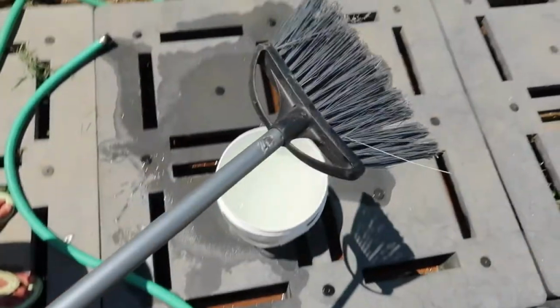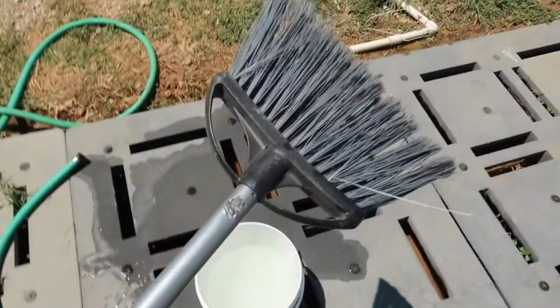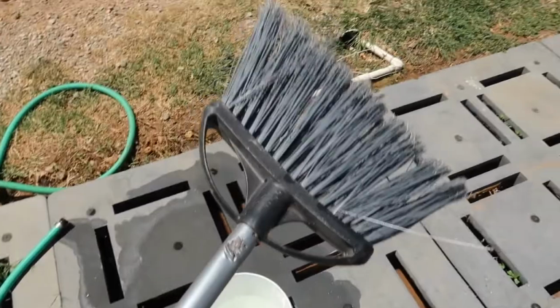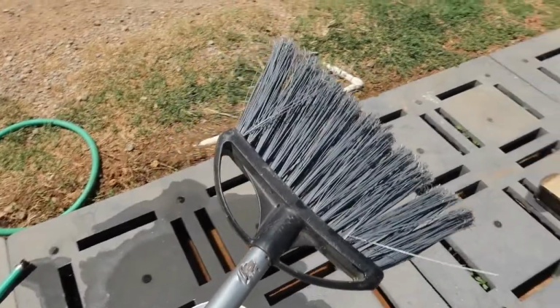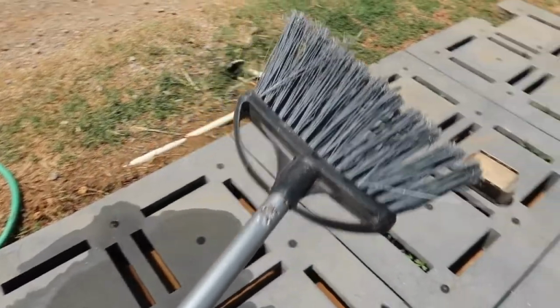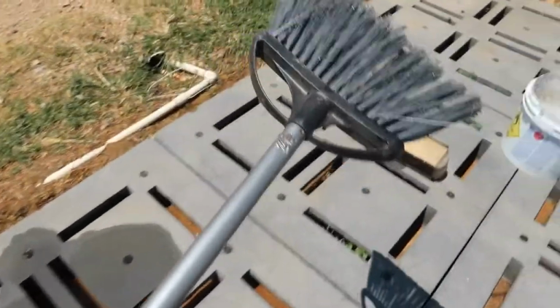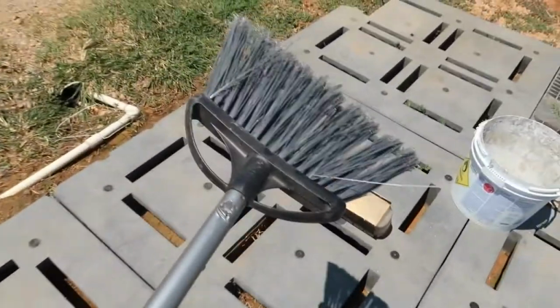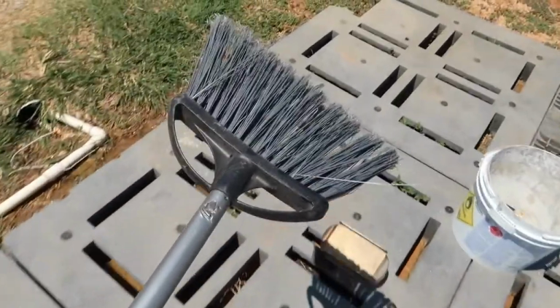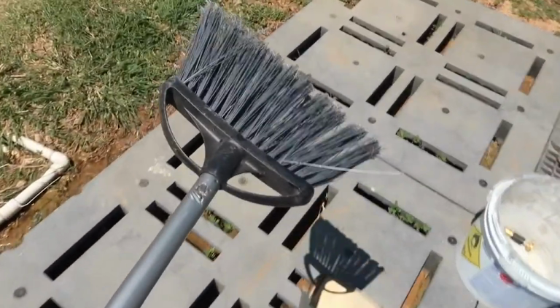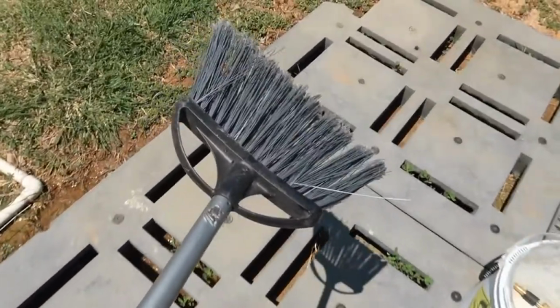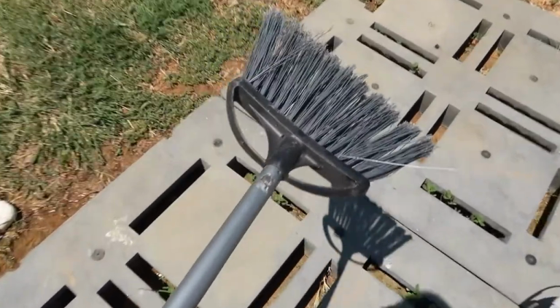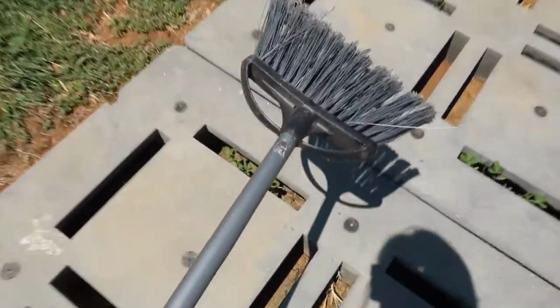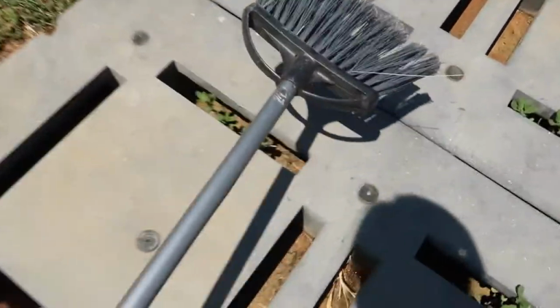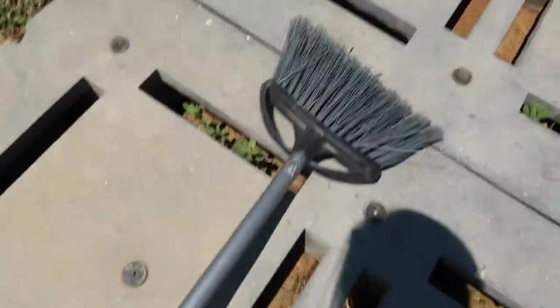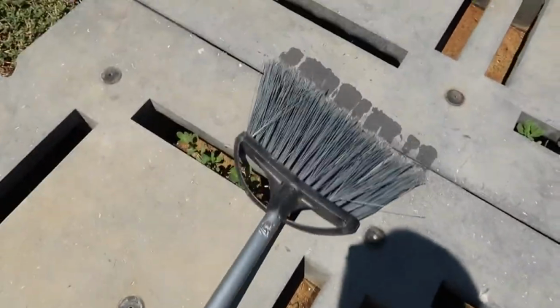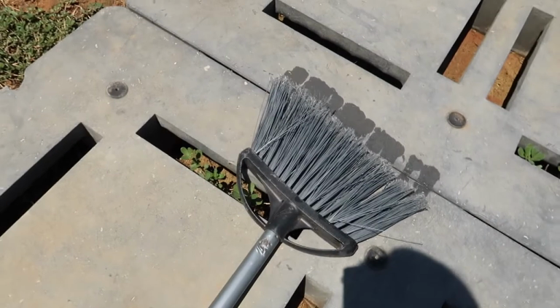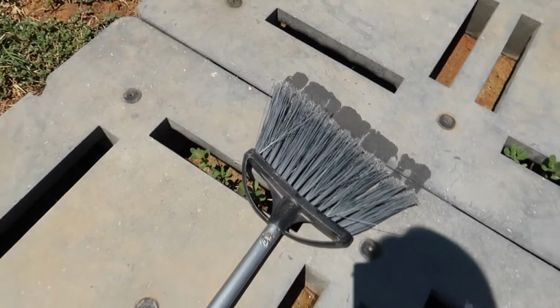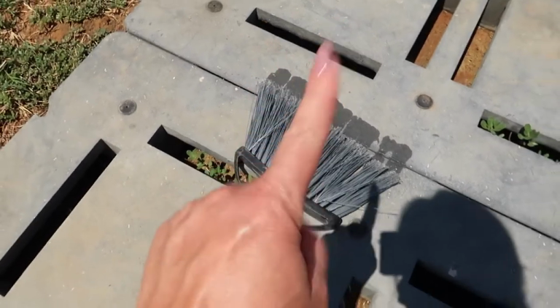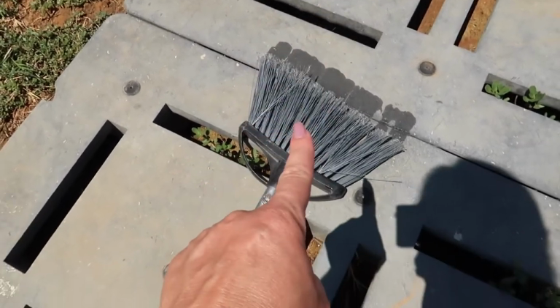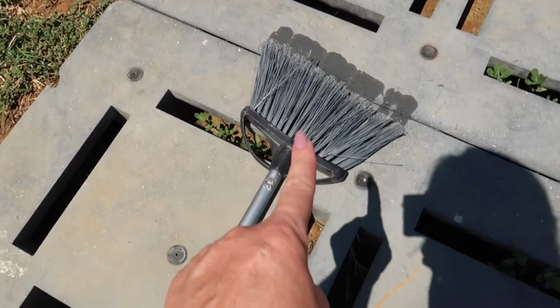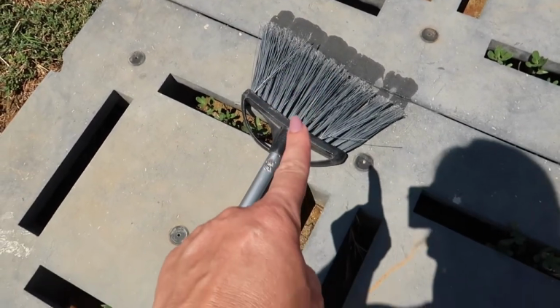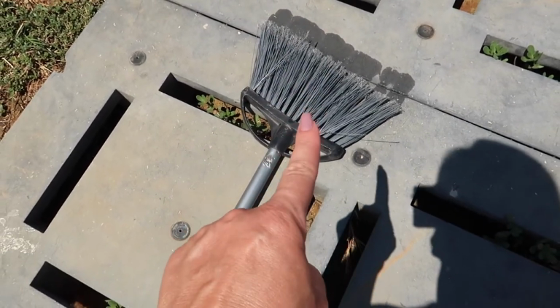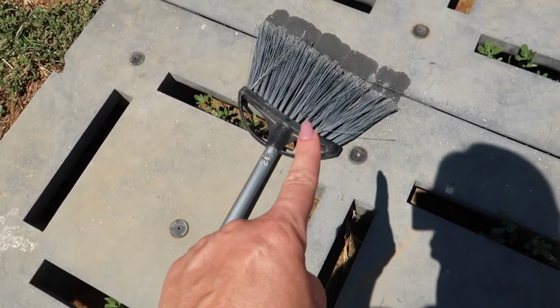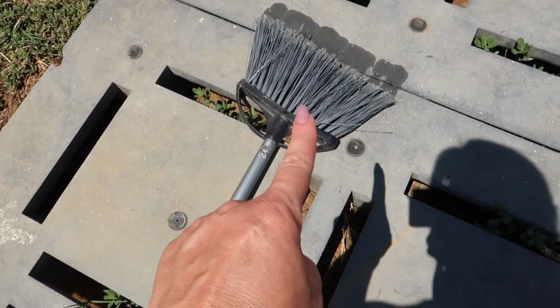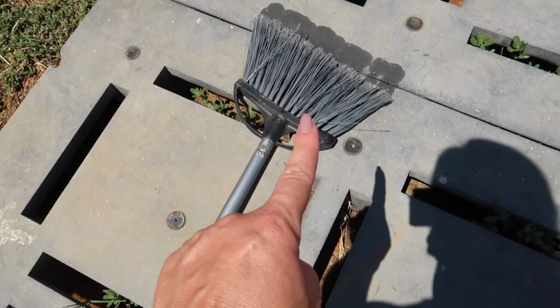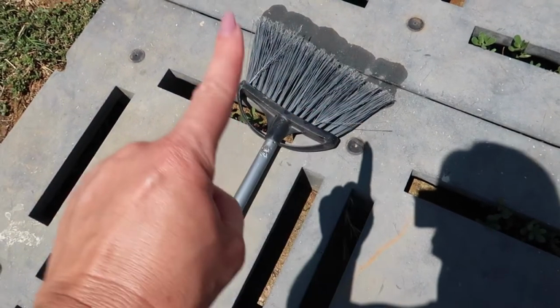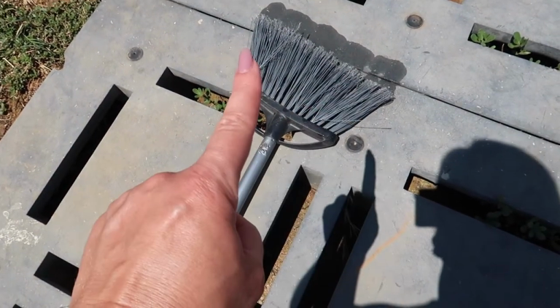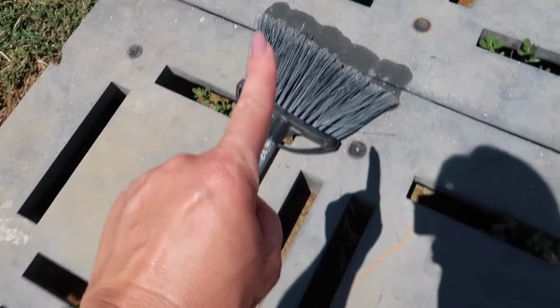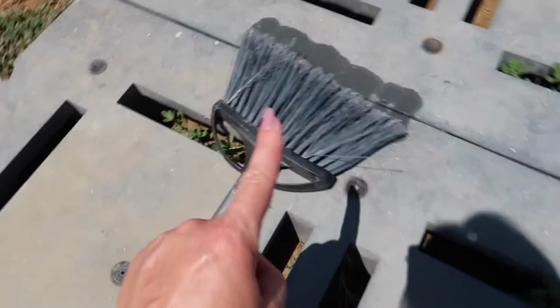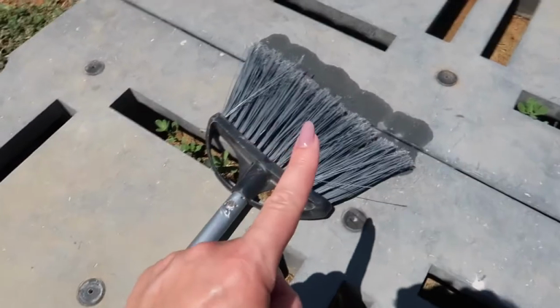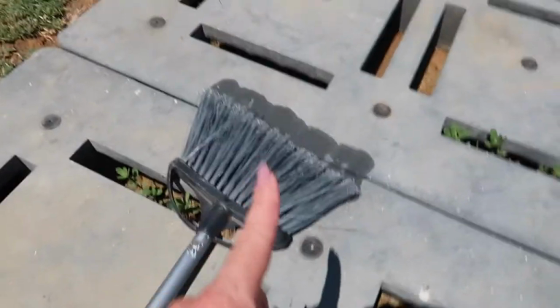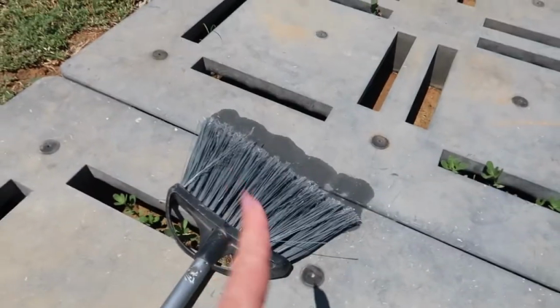All right, pull your brush out and then you're going to just let it dry. Find a nice dry area and let this dry off. You can rinse it off if you want to. This is going to help preserve your brush.